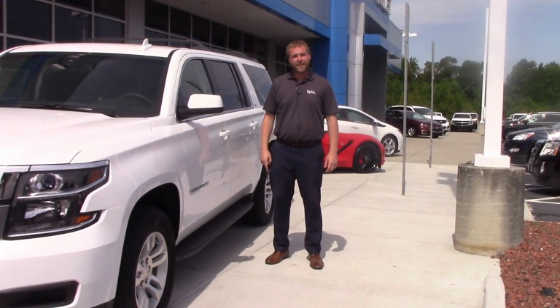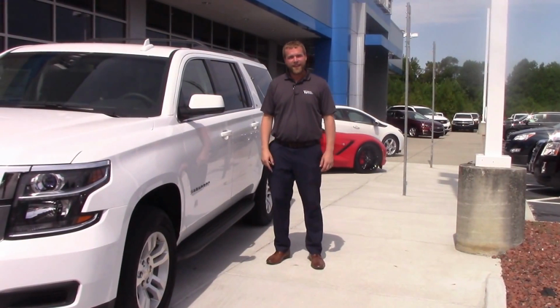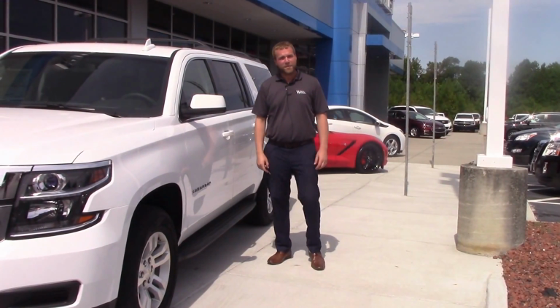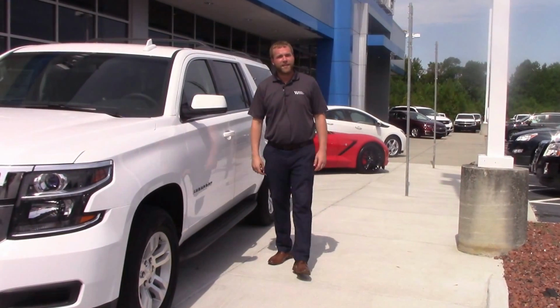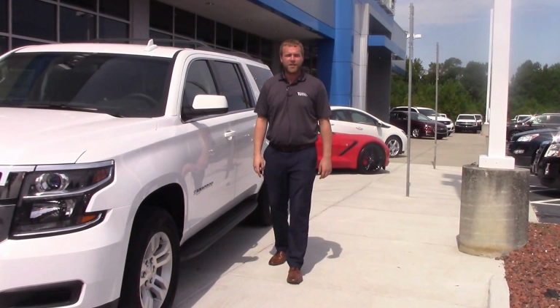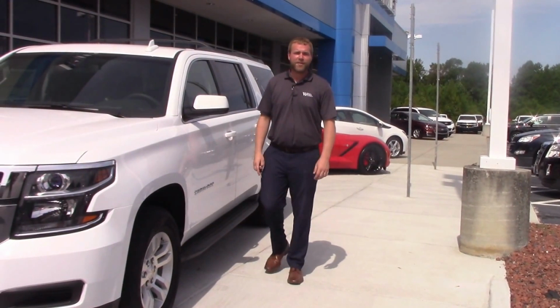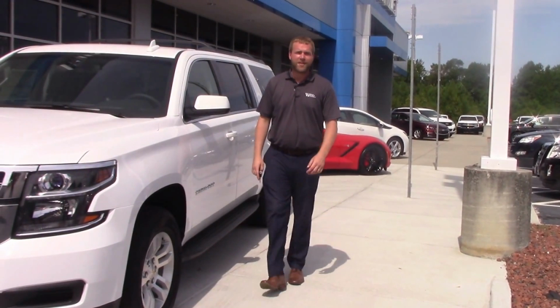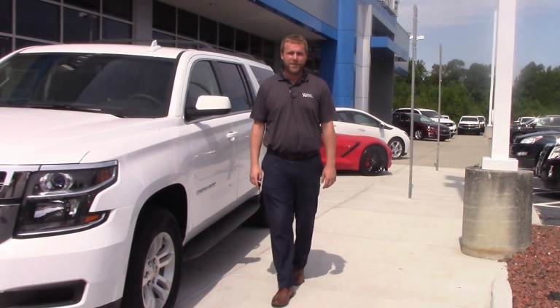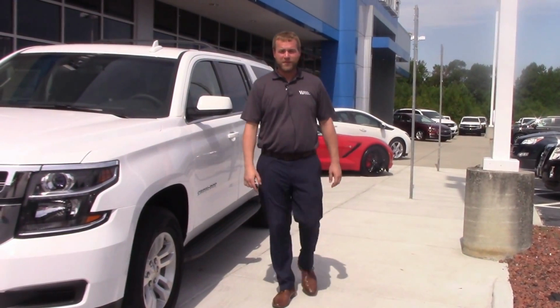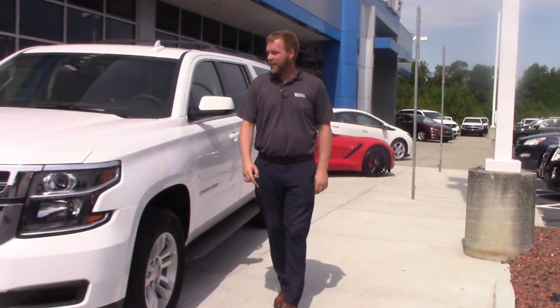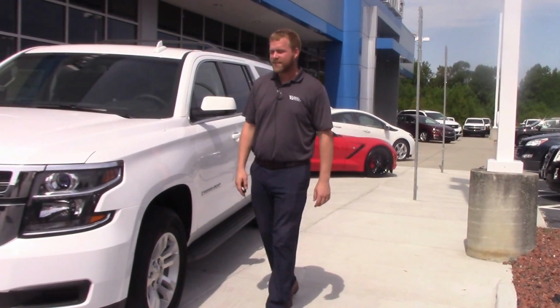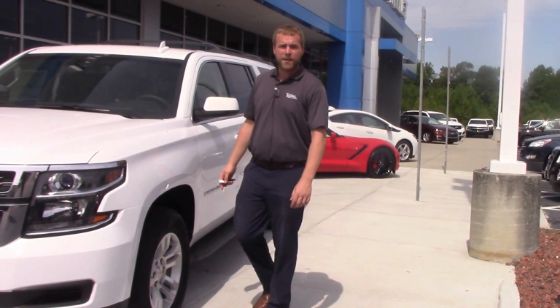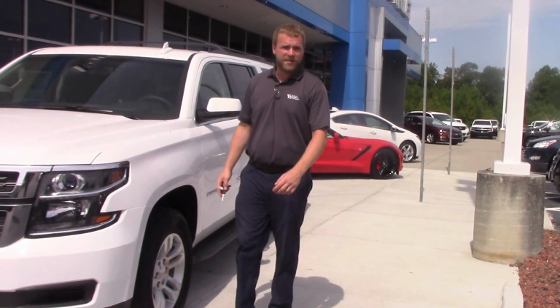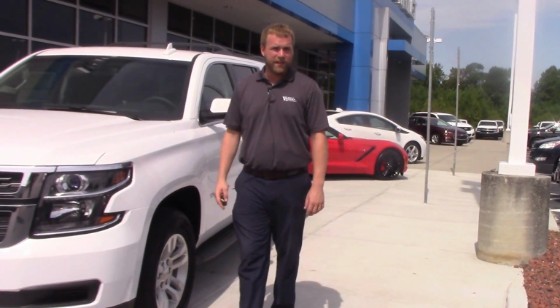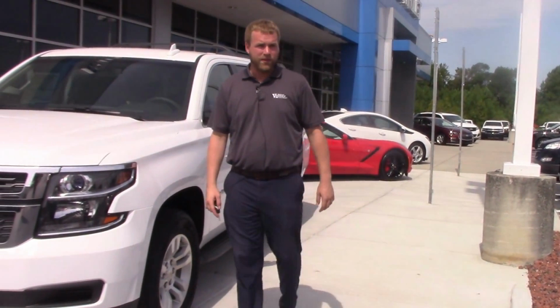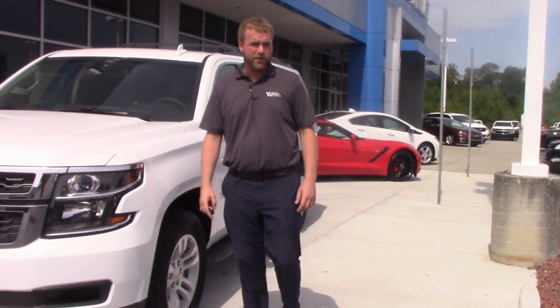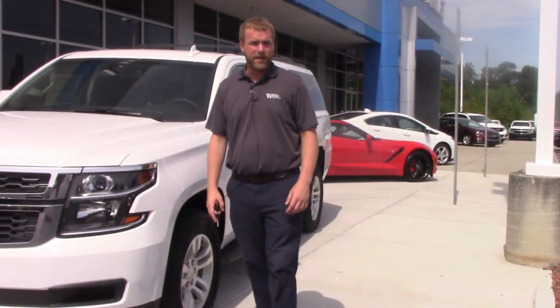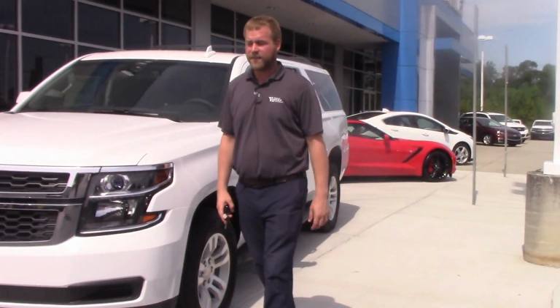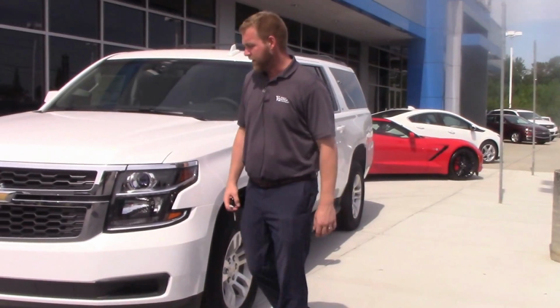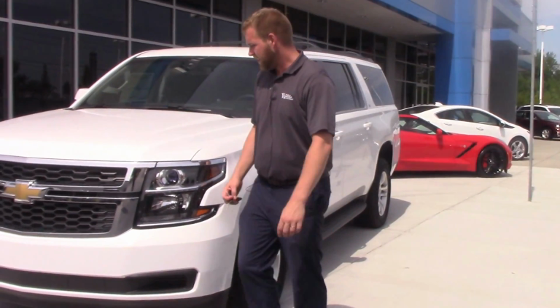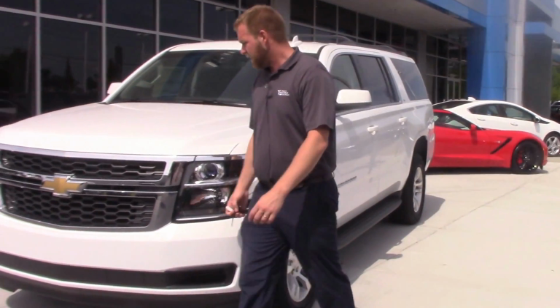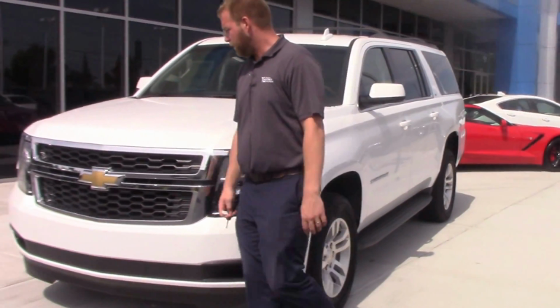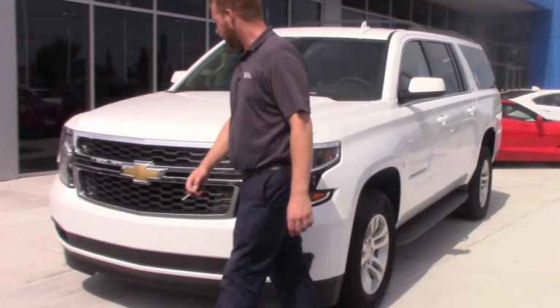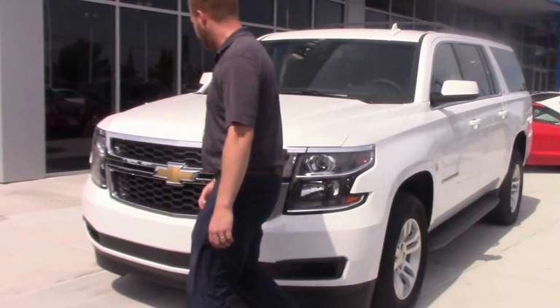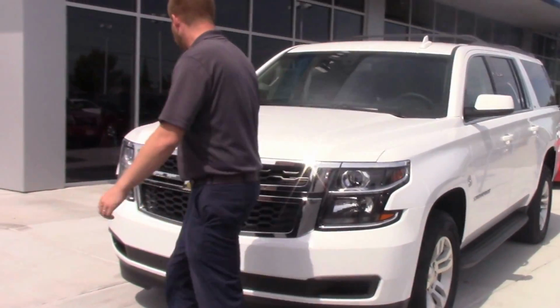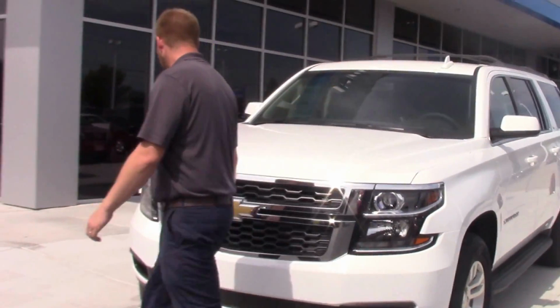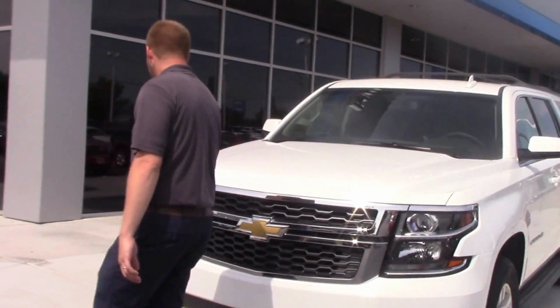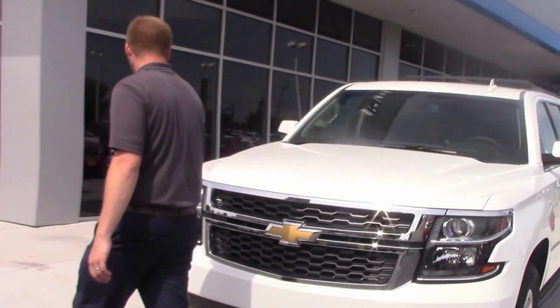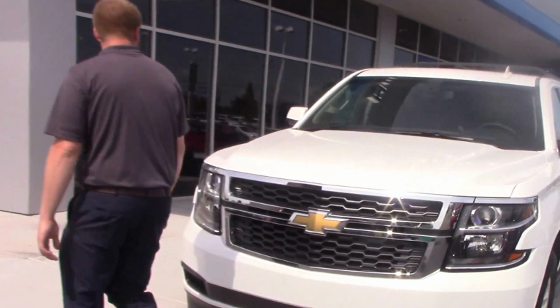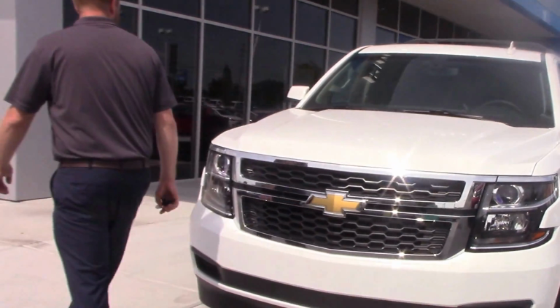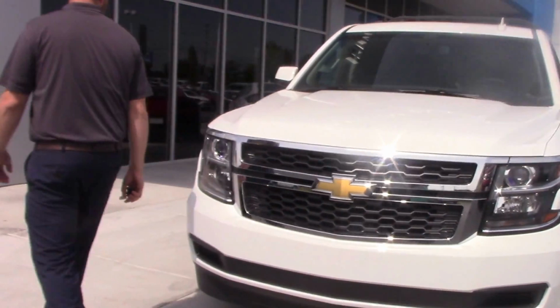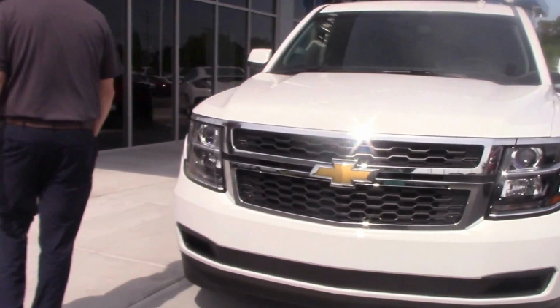Hey, Tim Langley here at Hubert Vester Chevrolet in Wilson. Got stock number CN1097. It's a 2016 Chevy Suburban LS.